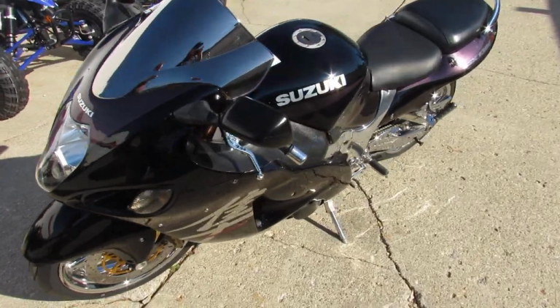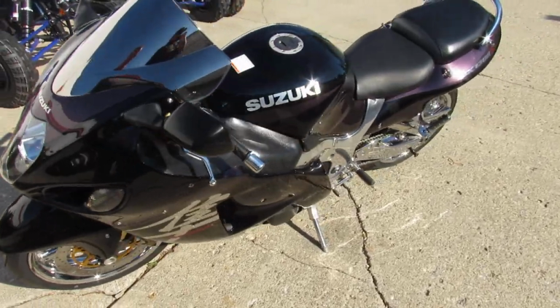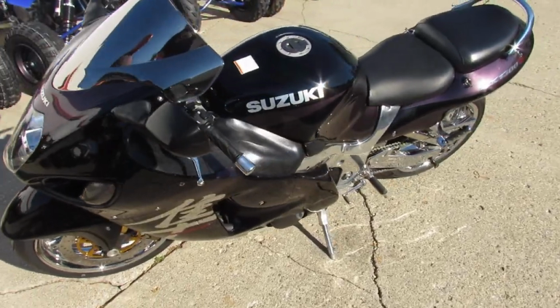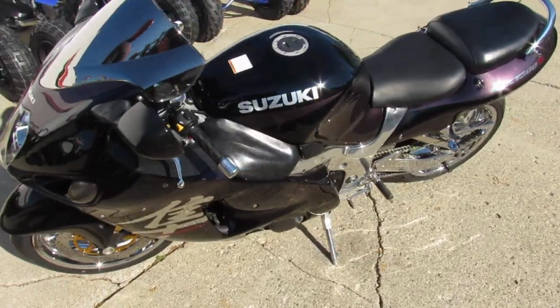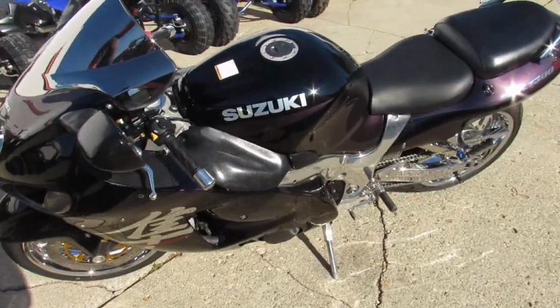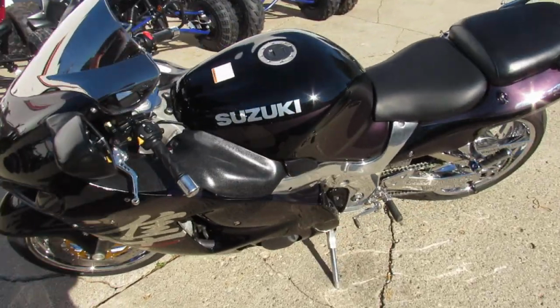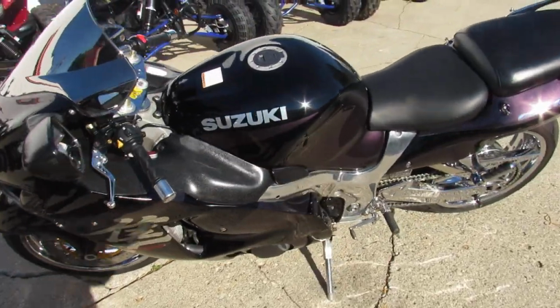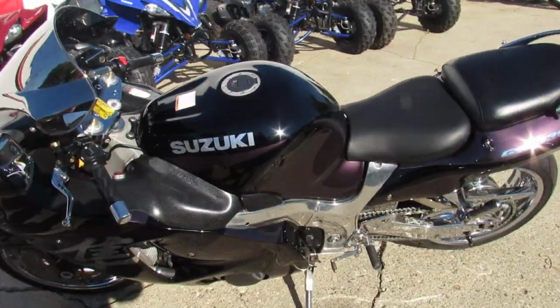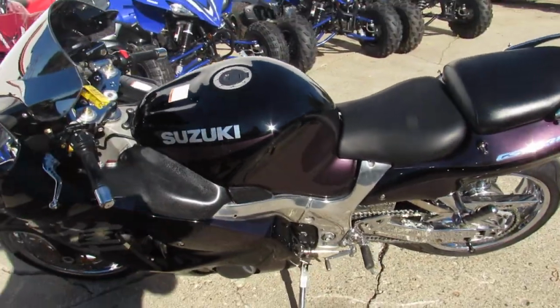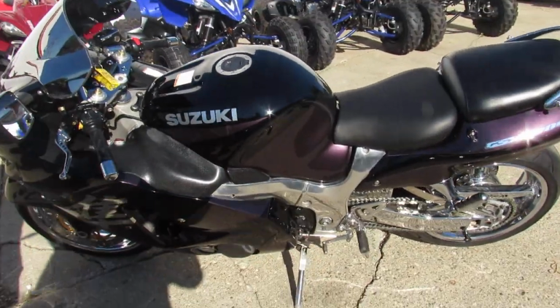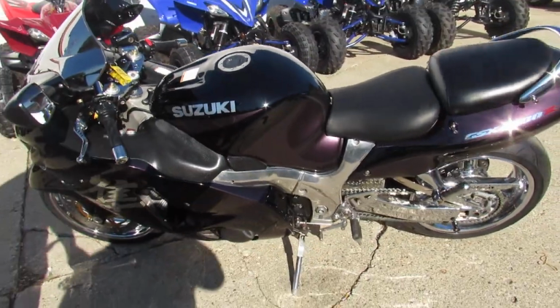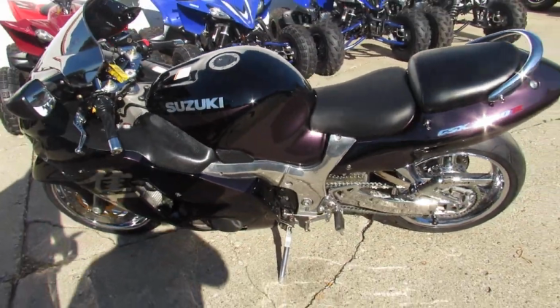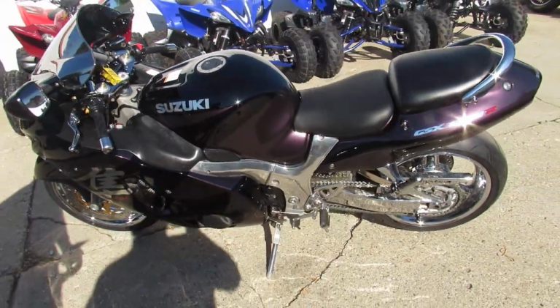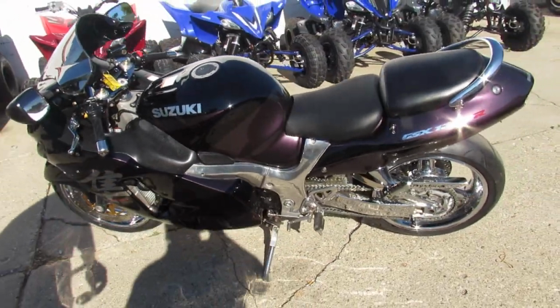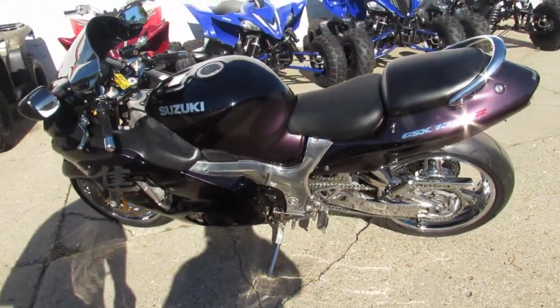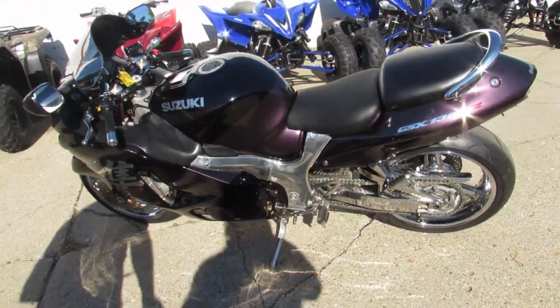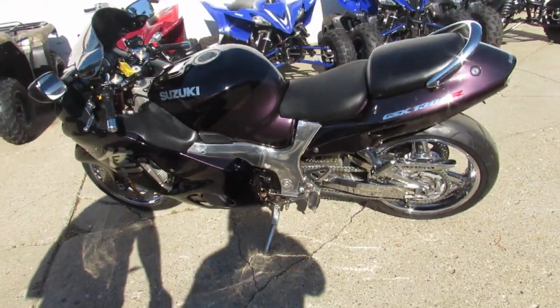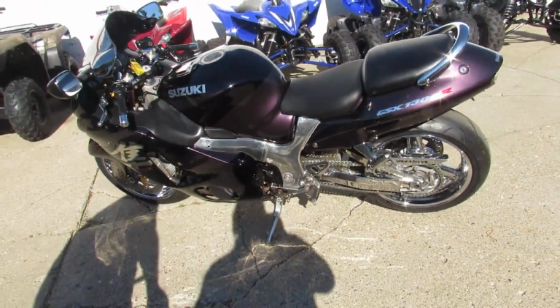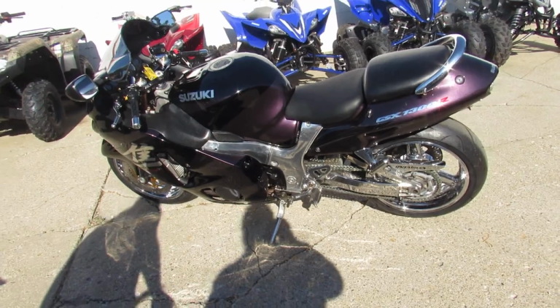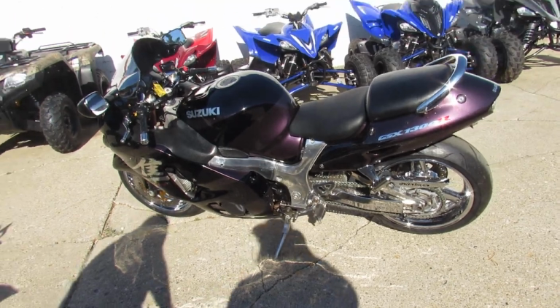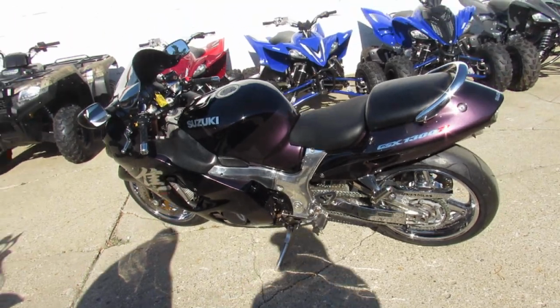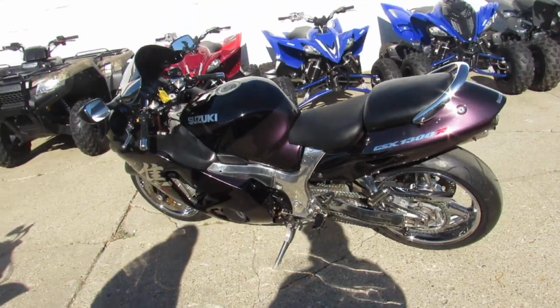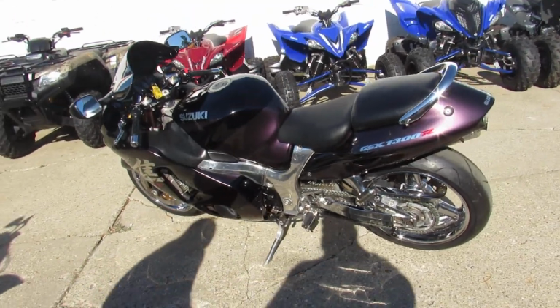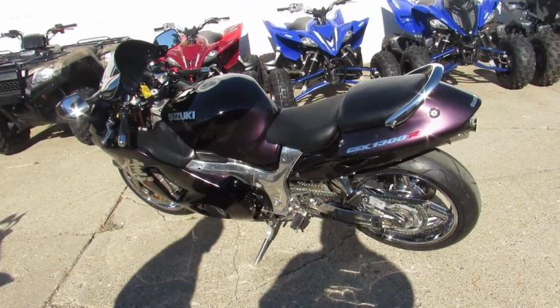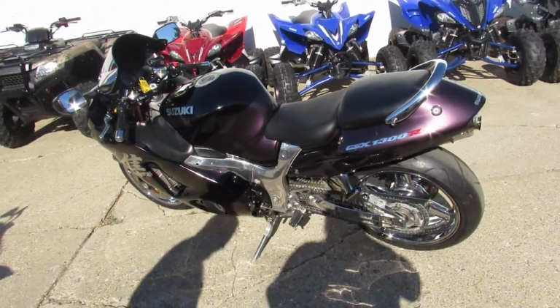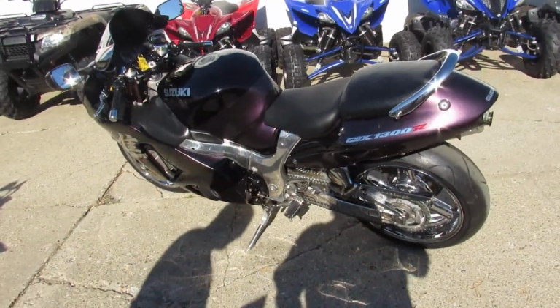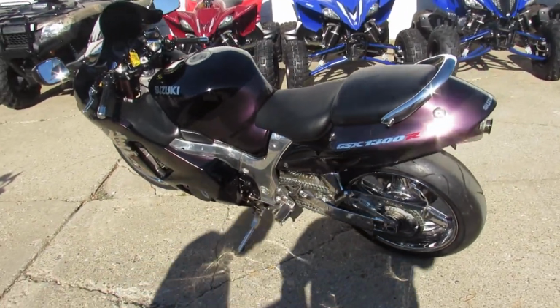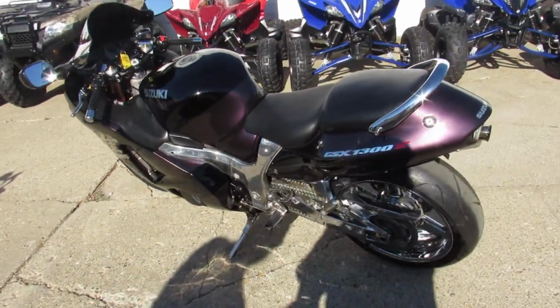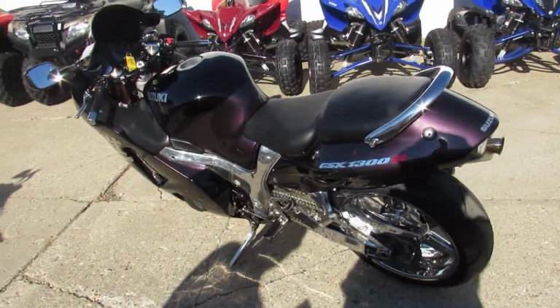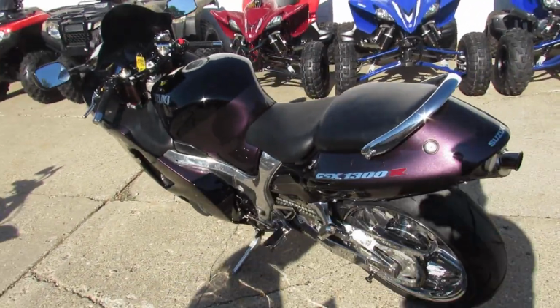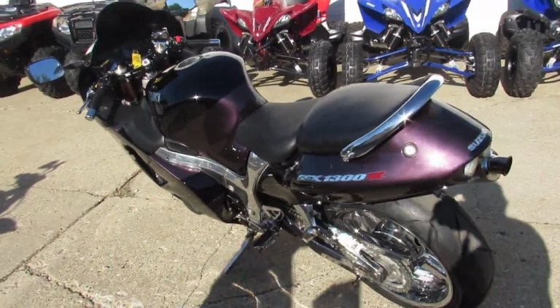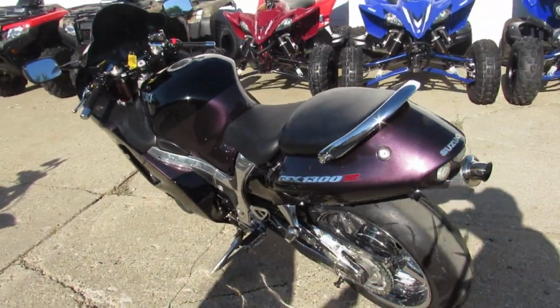You guys stand out from the crowd. There's big money spent to build this Busa with all the chrome on it. You guys ride in front of the pack, look good doing it, turn heads everywhere you go.